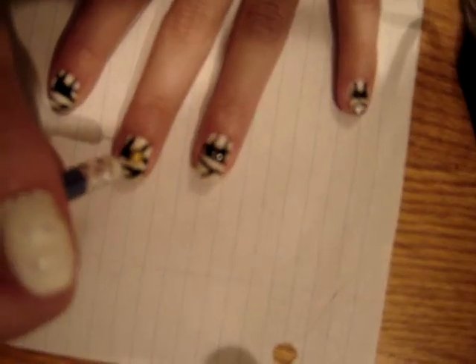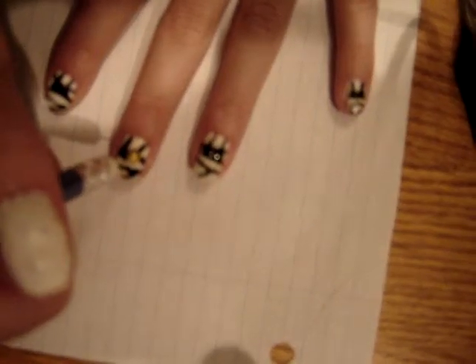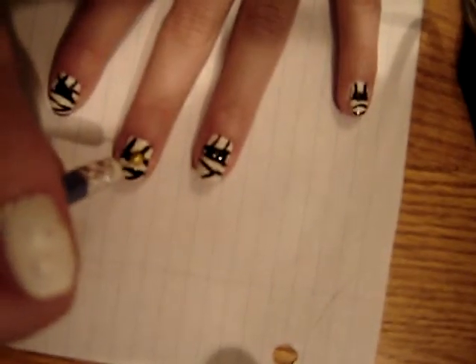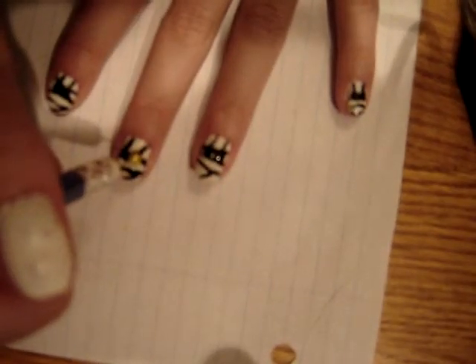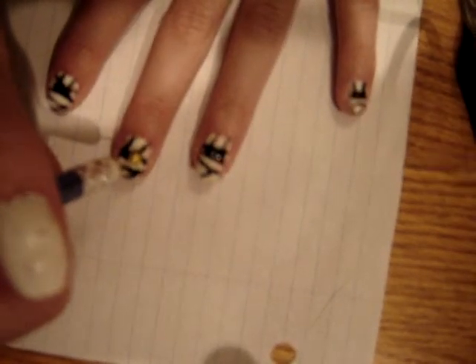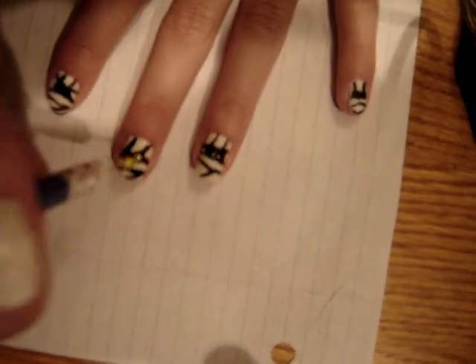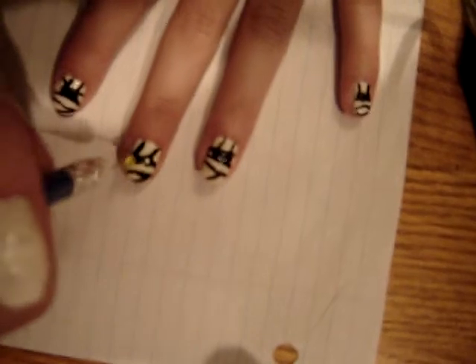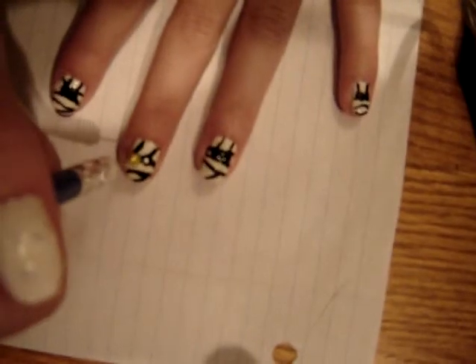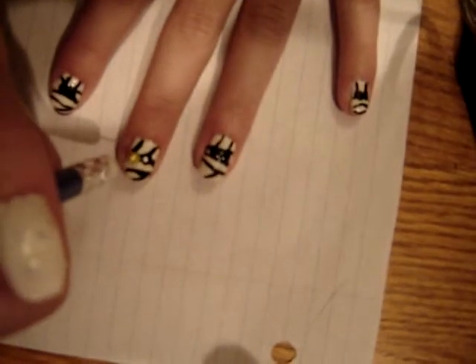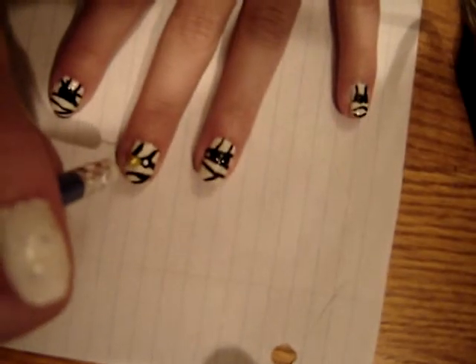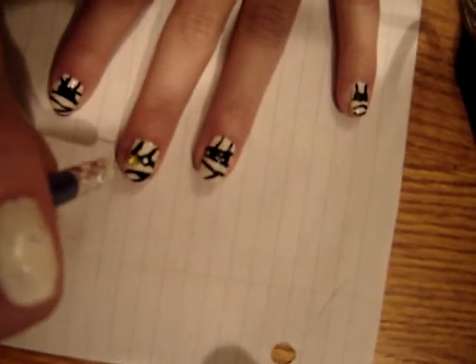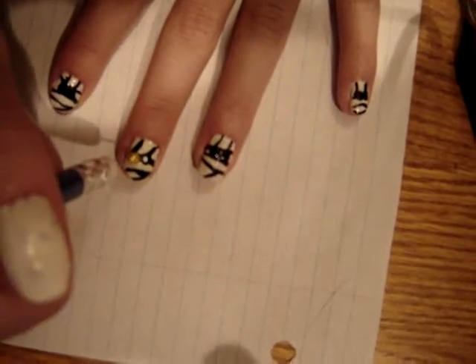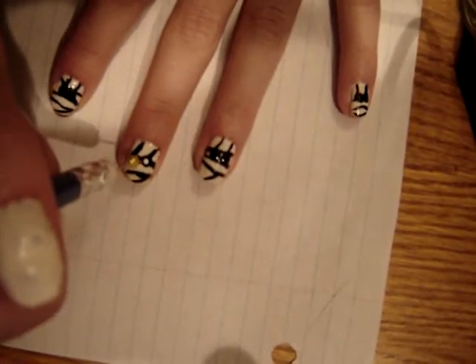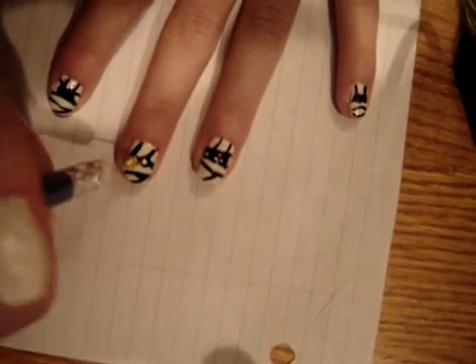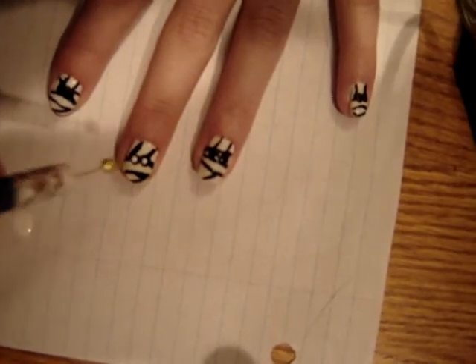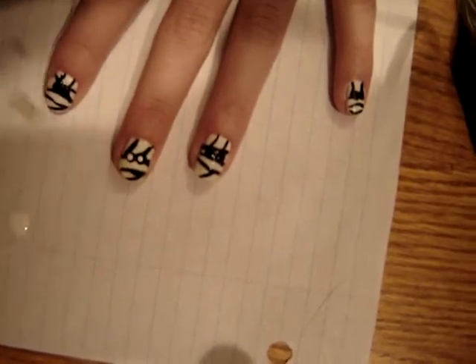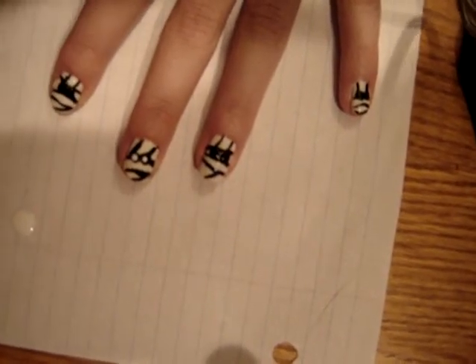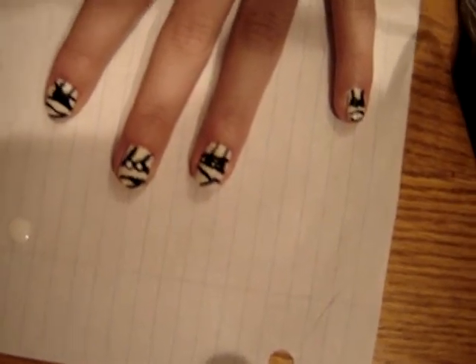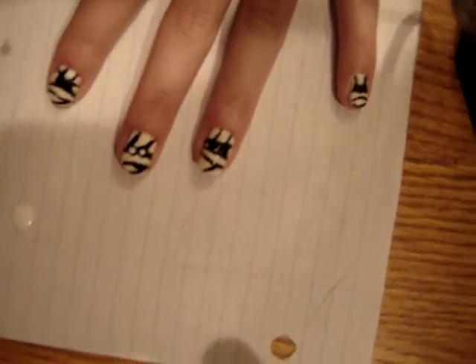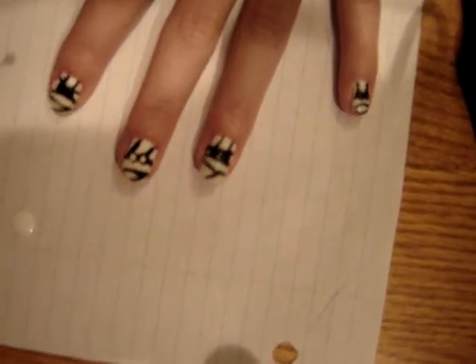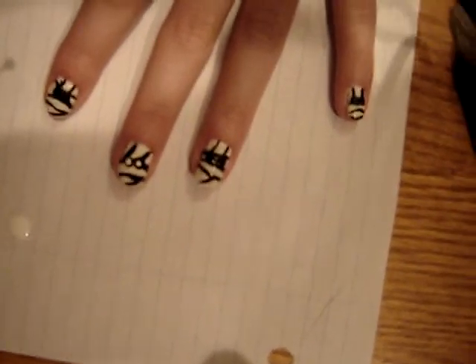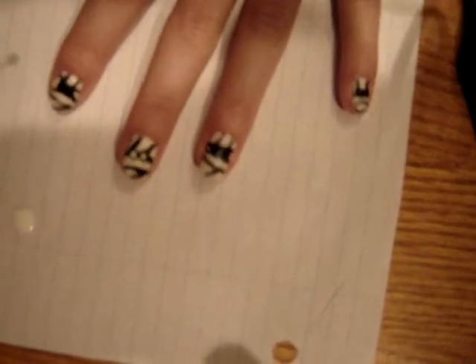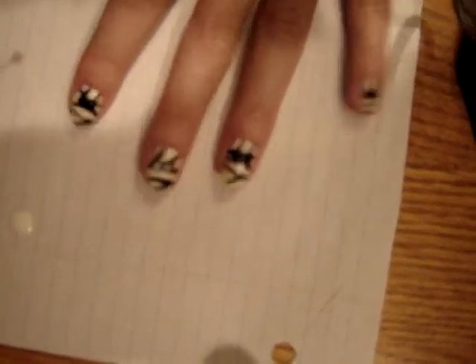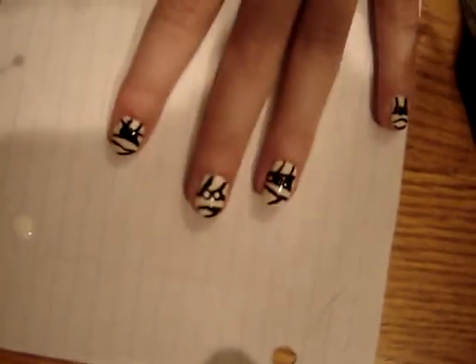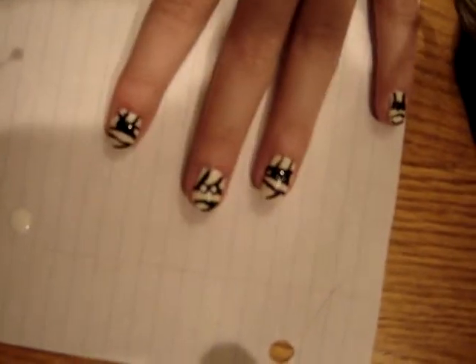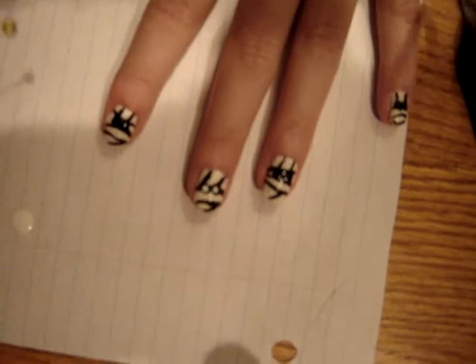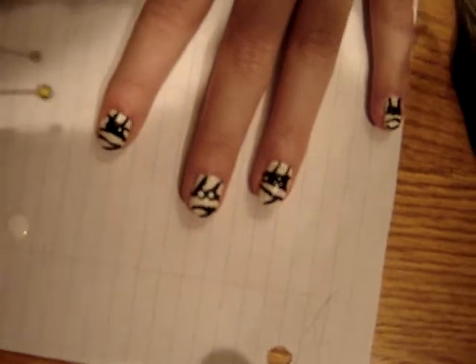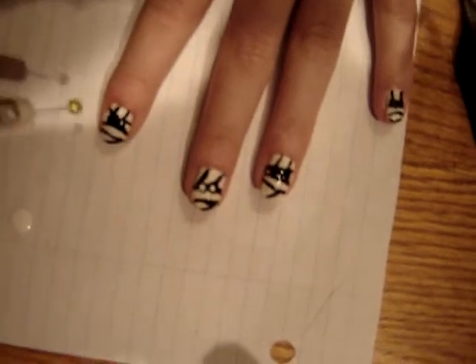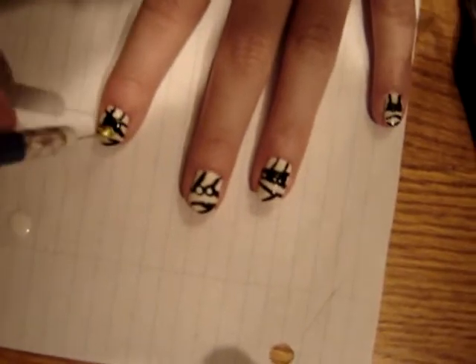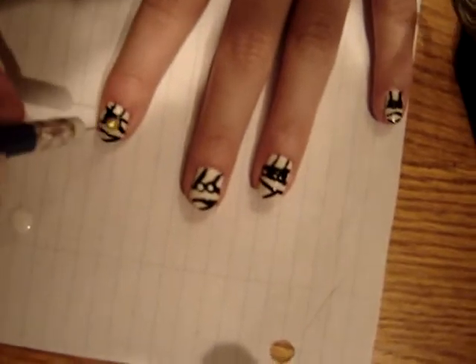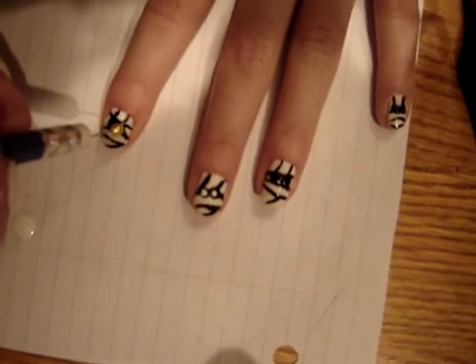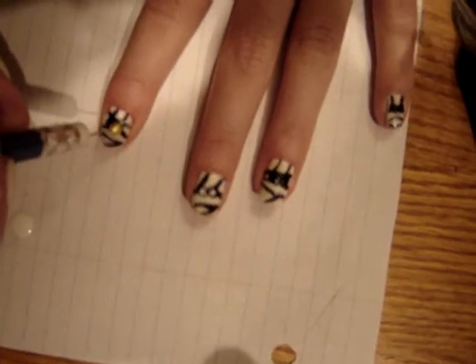Again, with a dotting tool, you're going to dip it with white nail polish and create the inside of the eye.